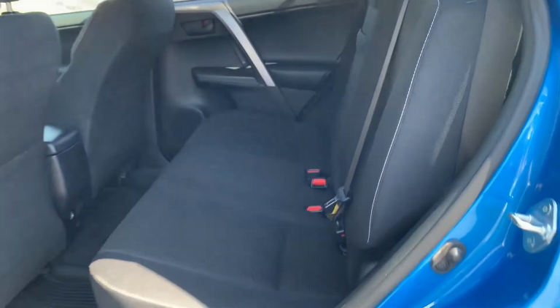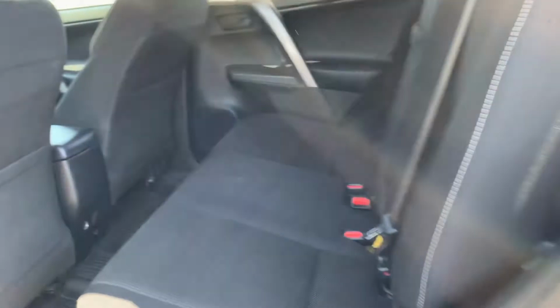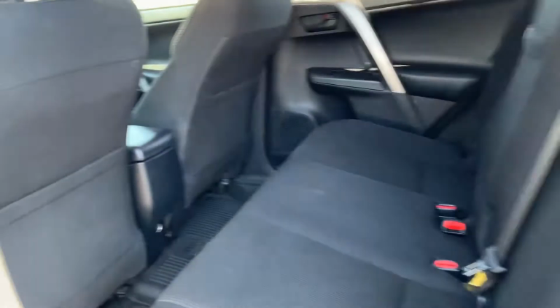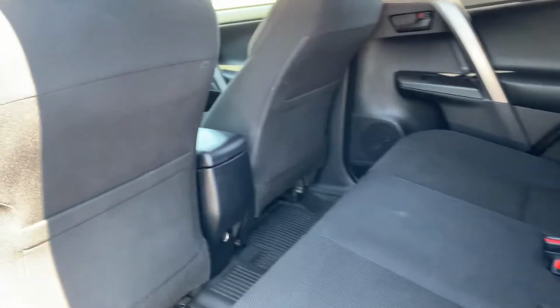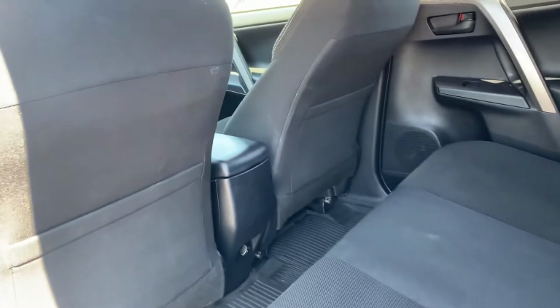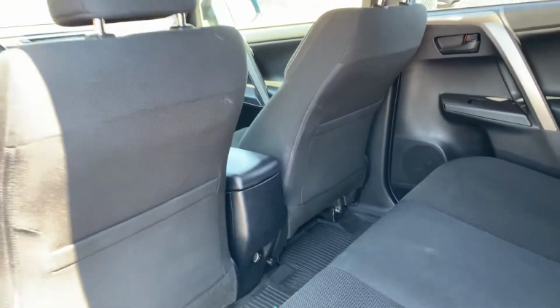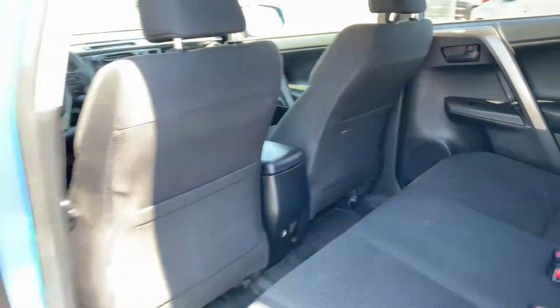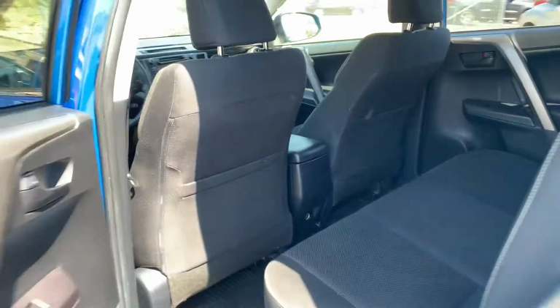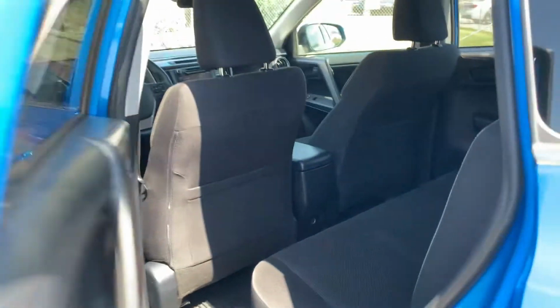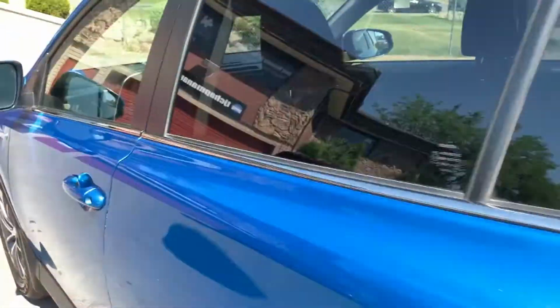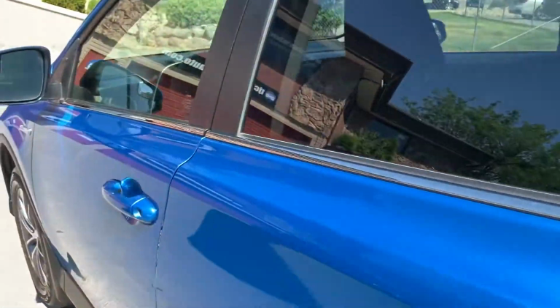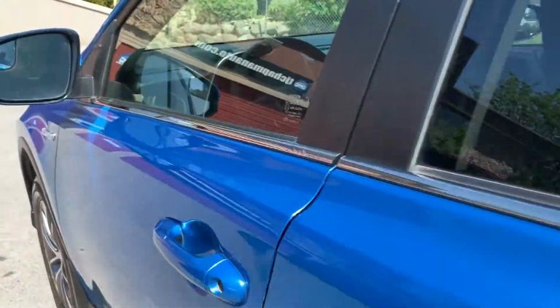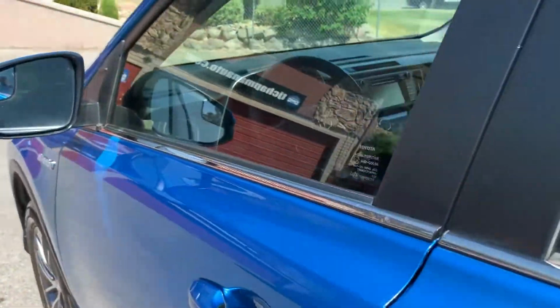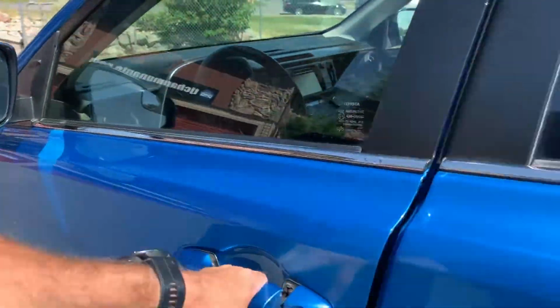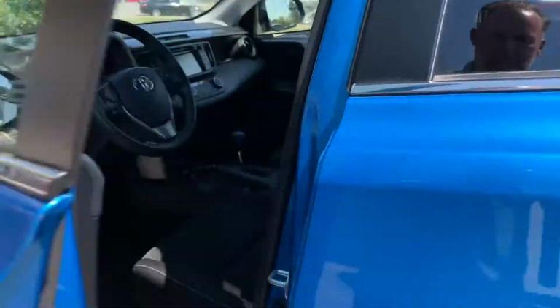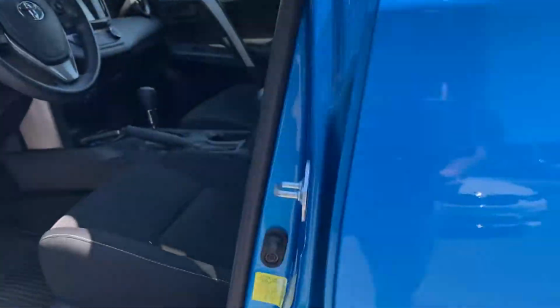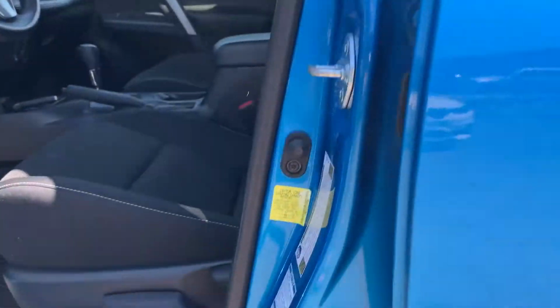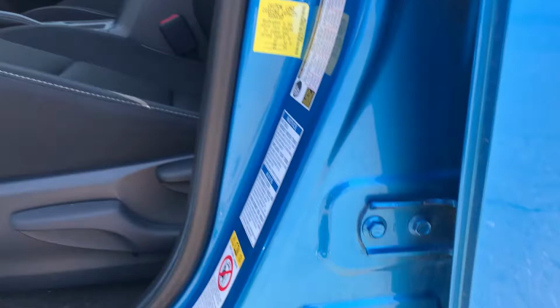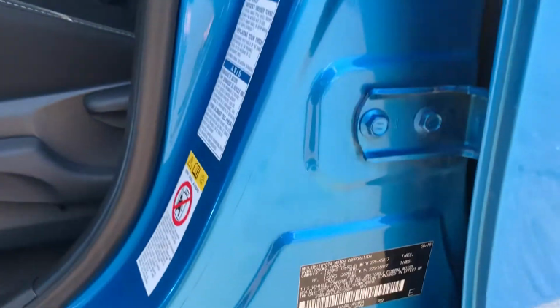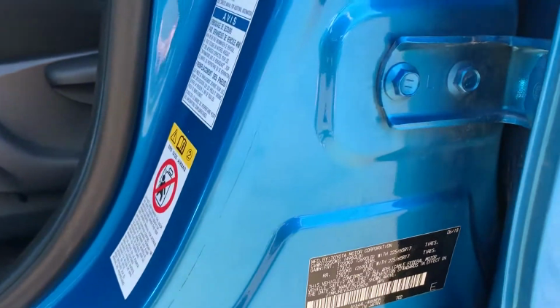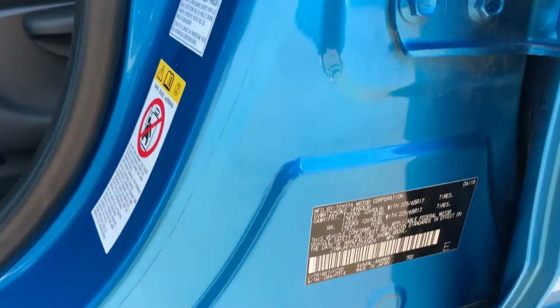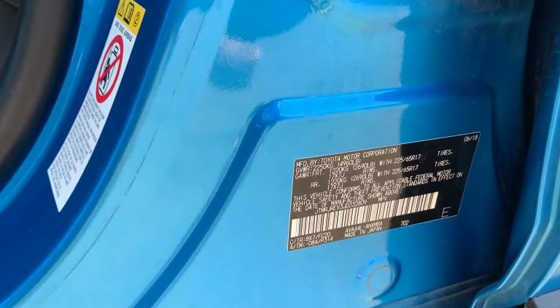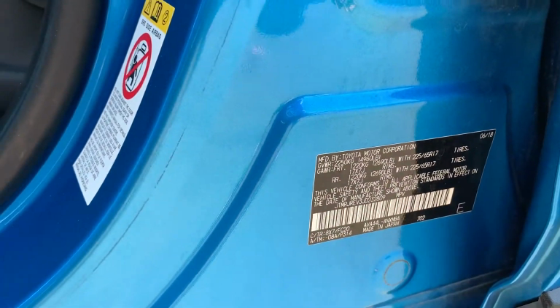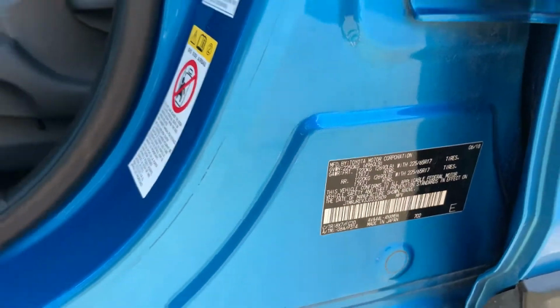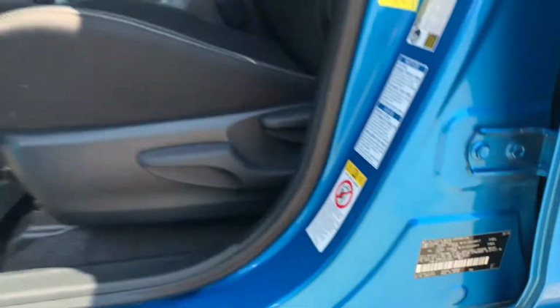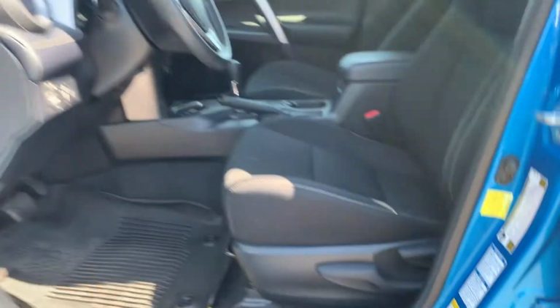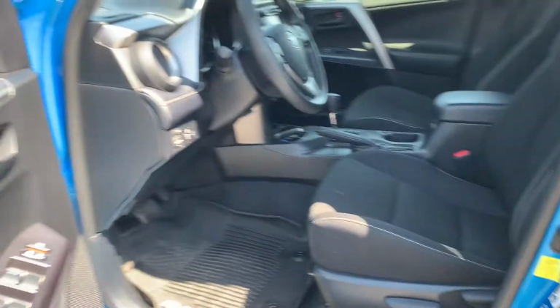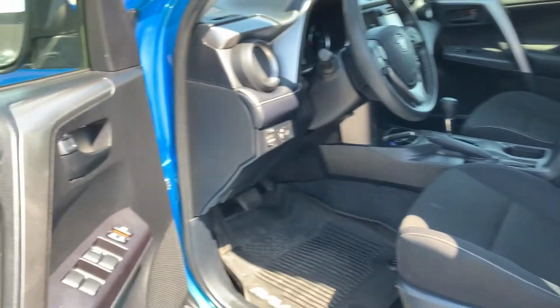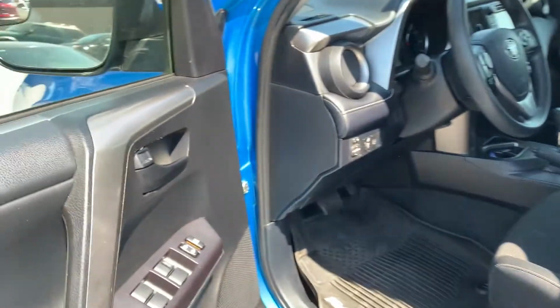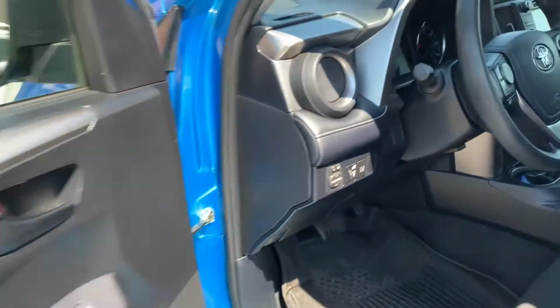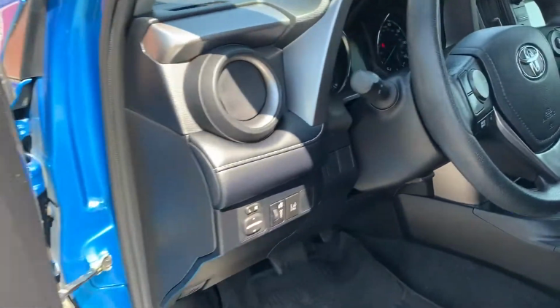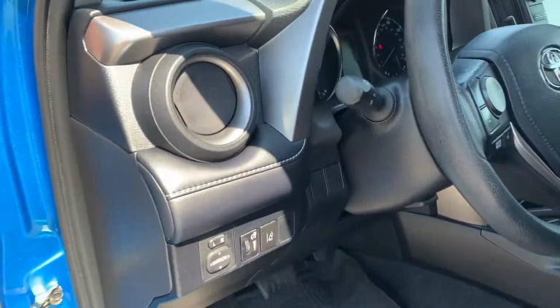Here's your back seat. As you can see, you have an additional power supply back there. And then I'll go ahead and show you the VIN right here. I'll add still photos as well.